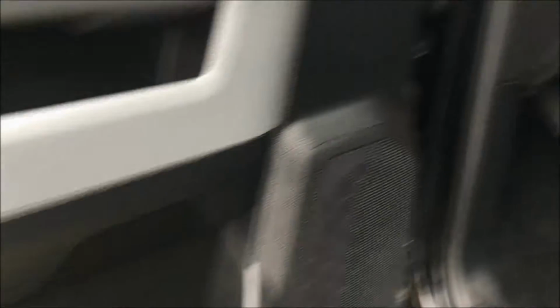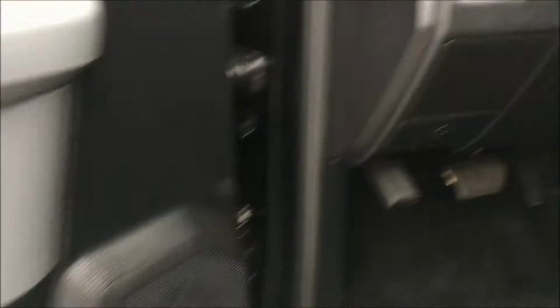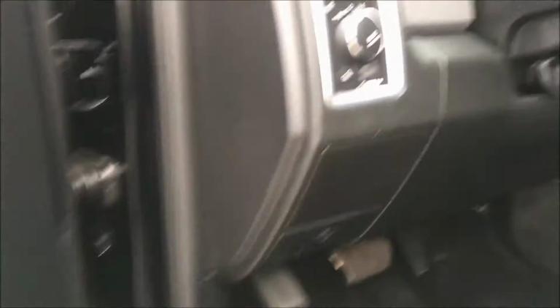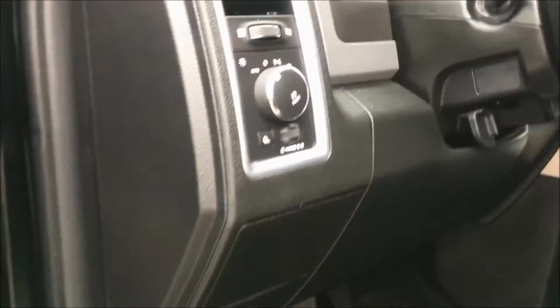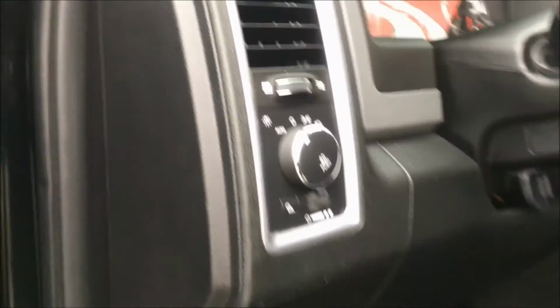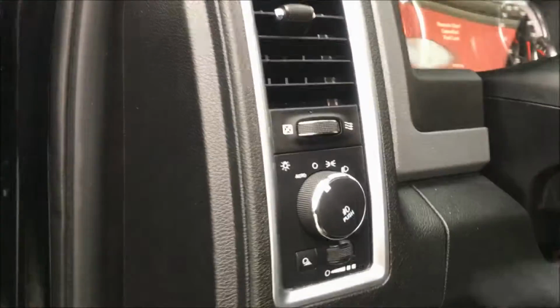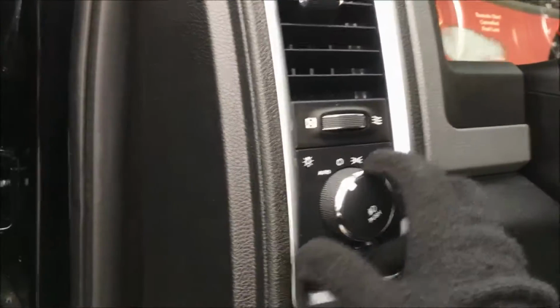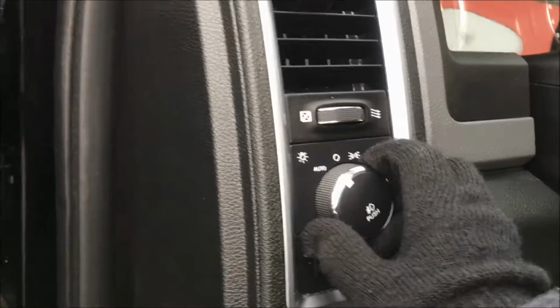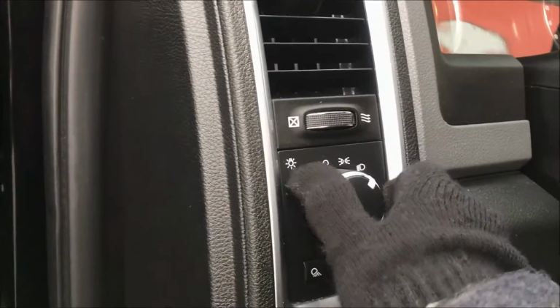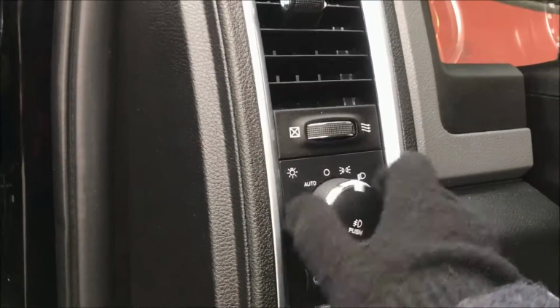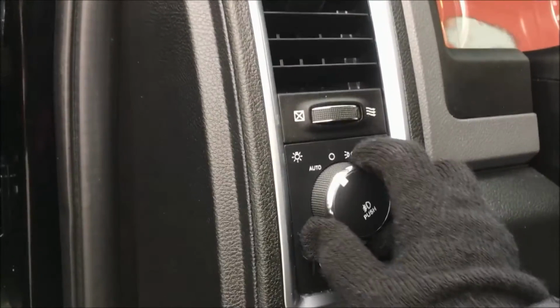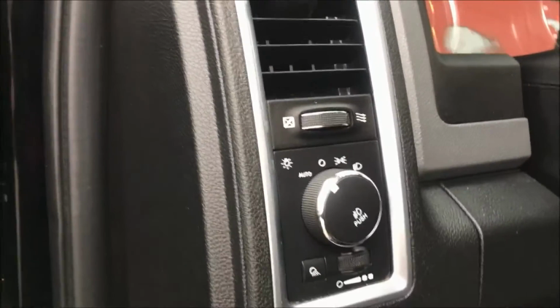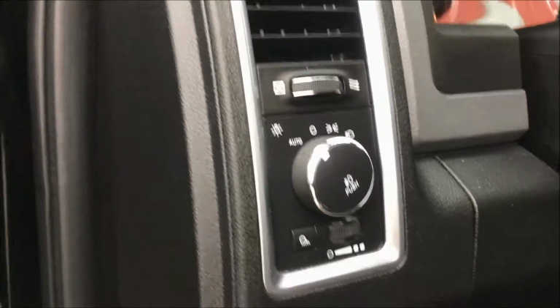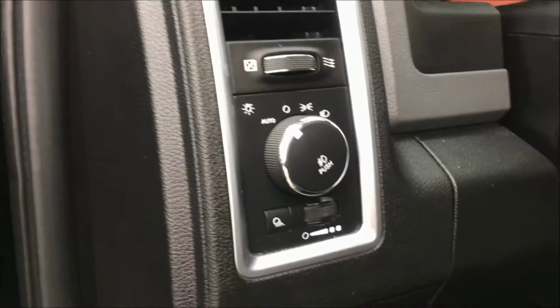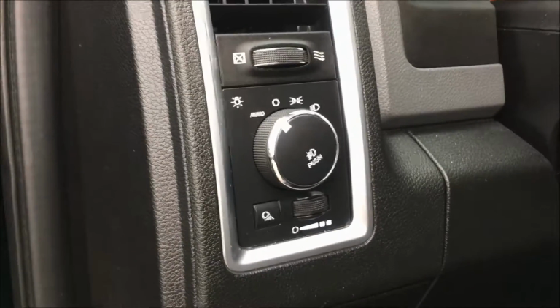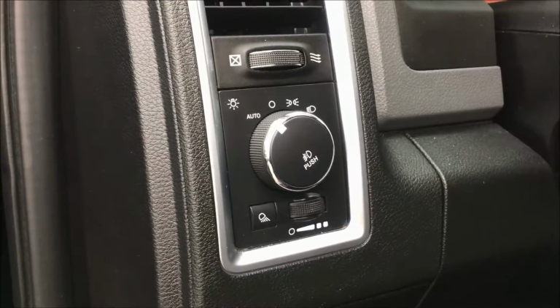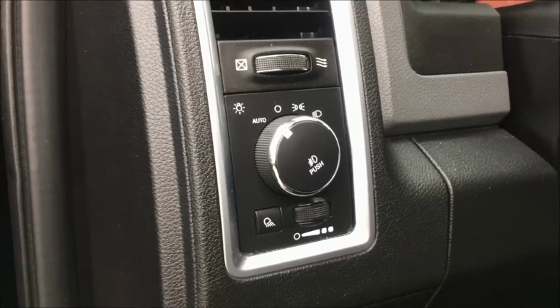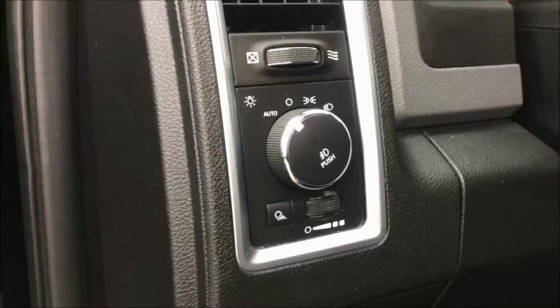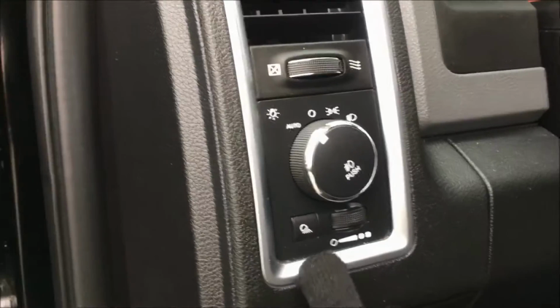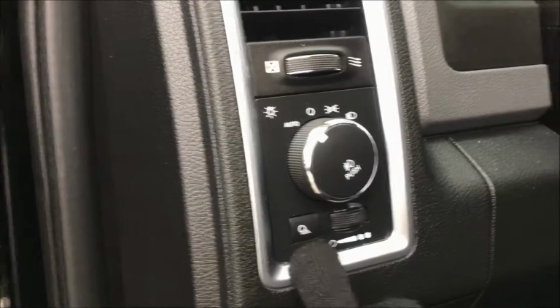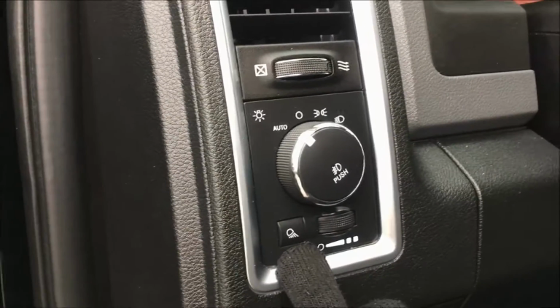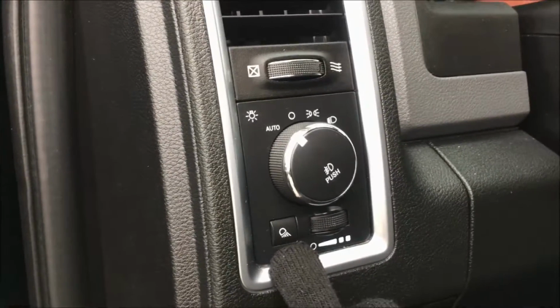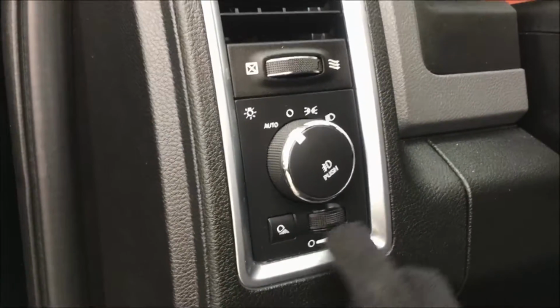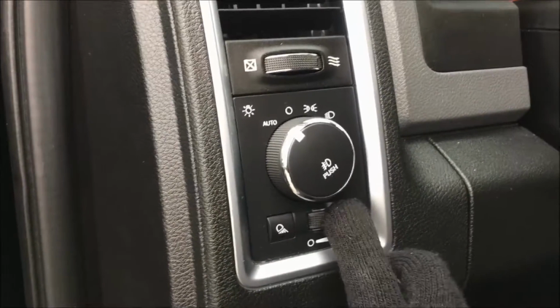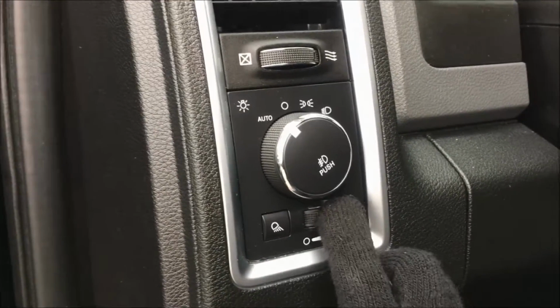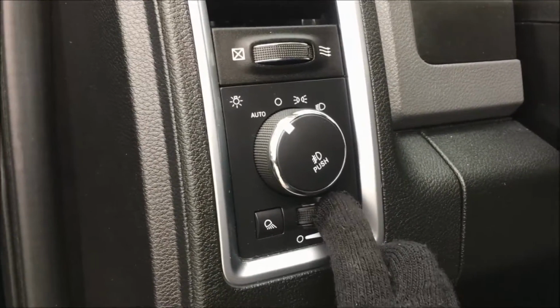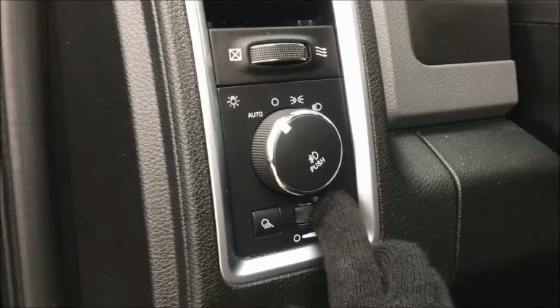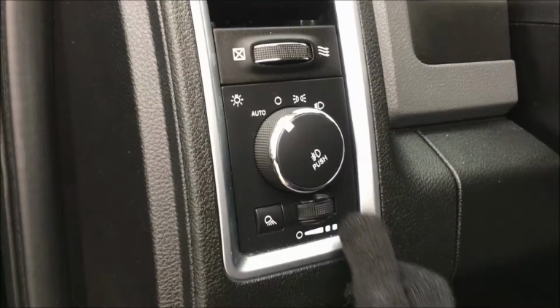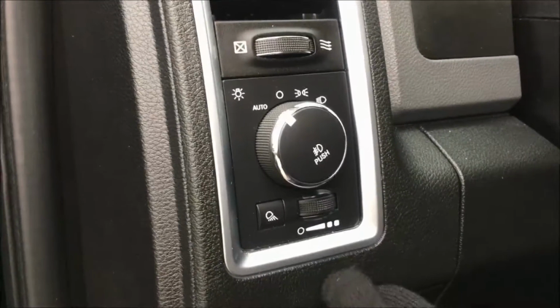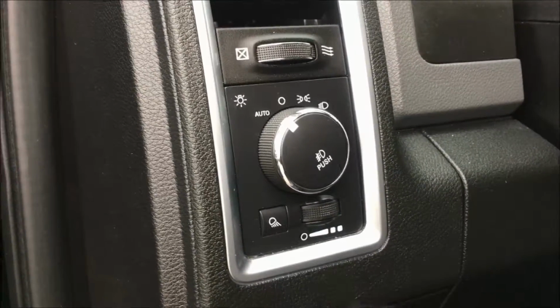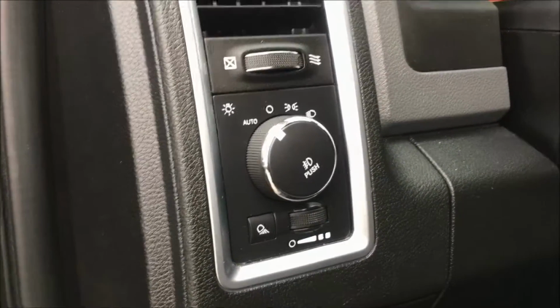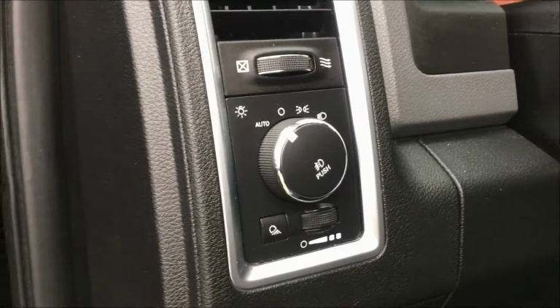Taking a look next to the wheel, we have your headlamp controls with automatic so you can set it and forget it, your cargo light button, as well as your interior lighting dimmer switch.